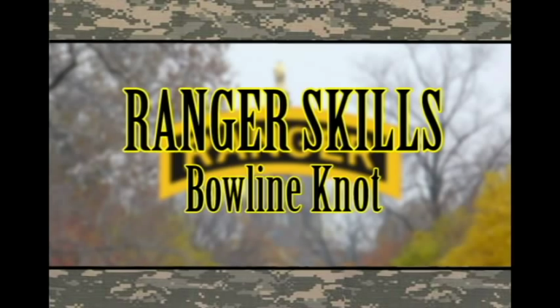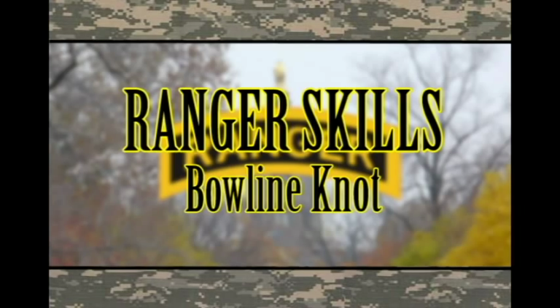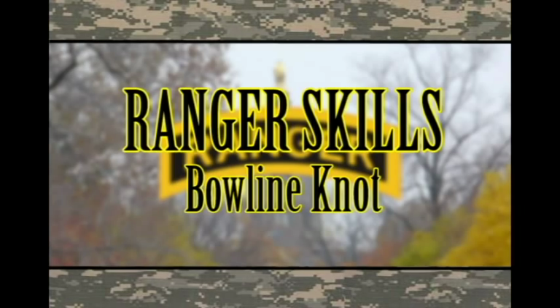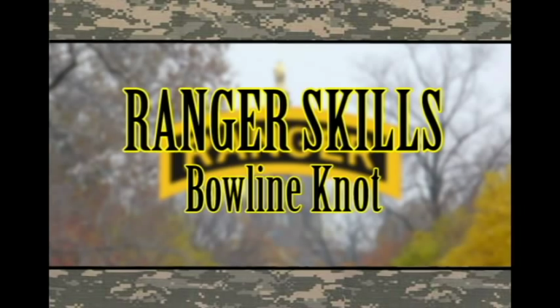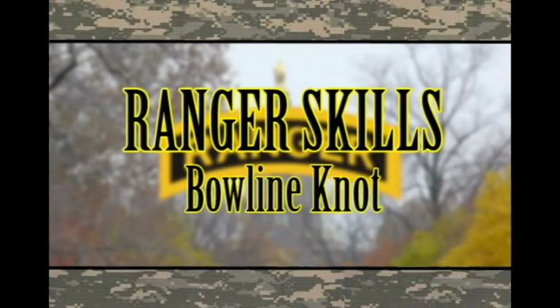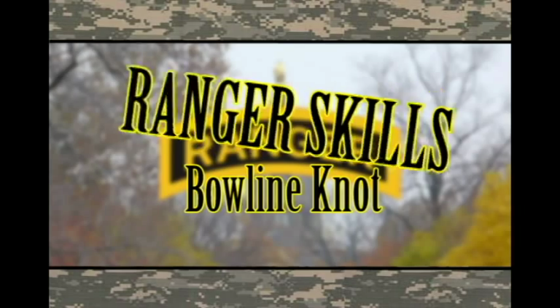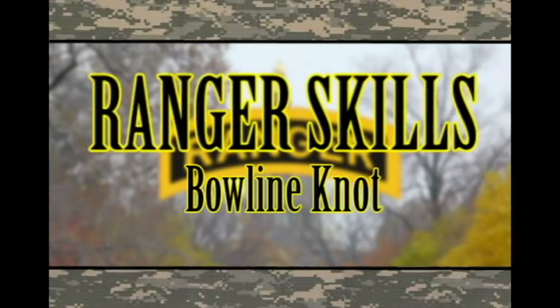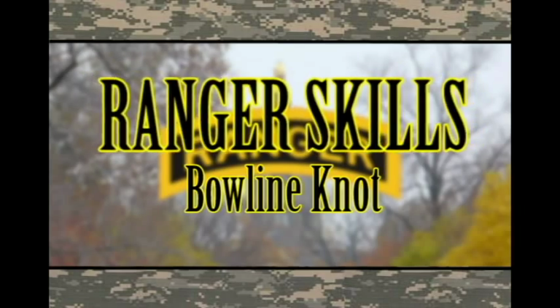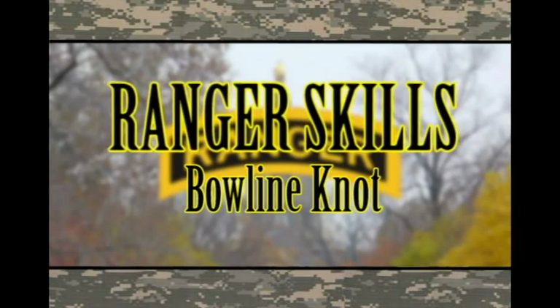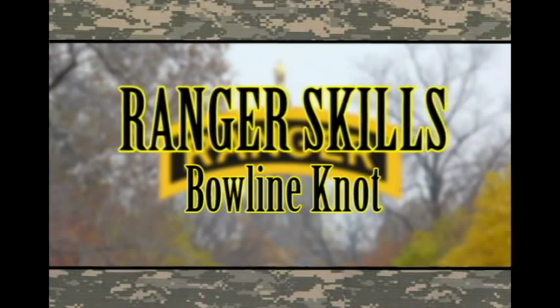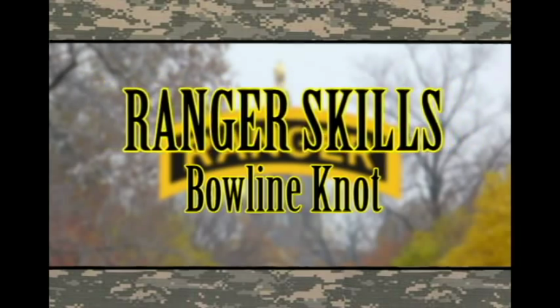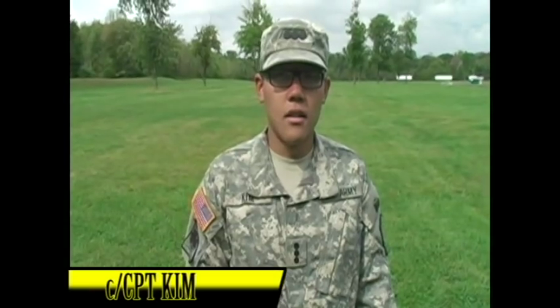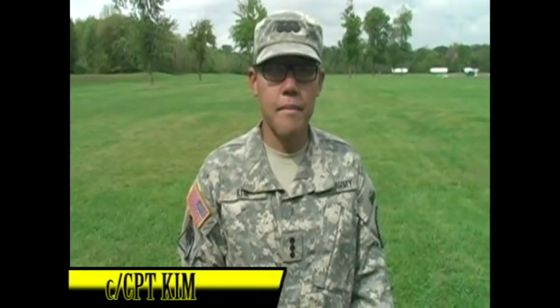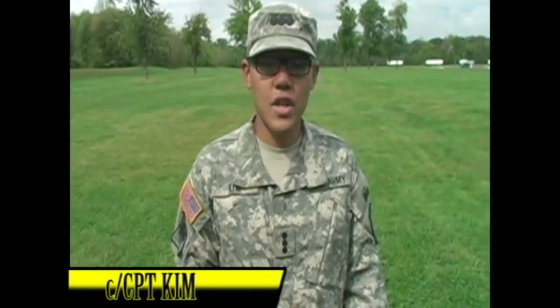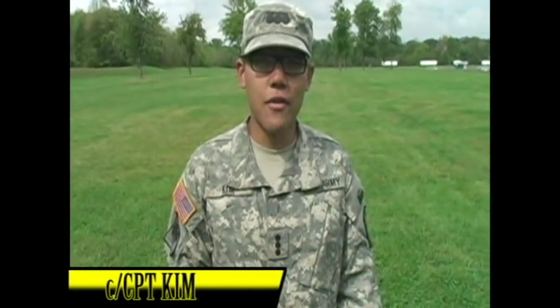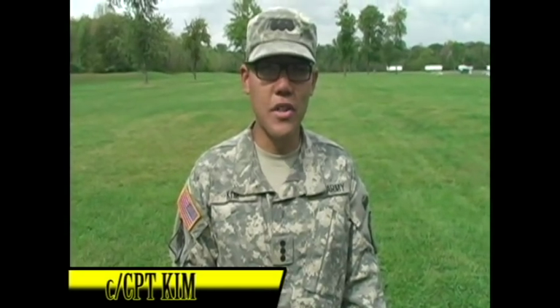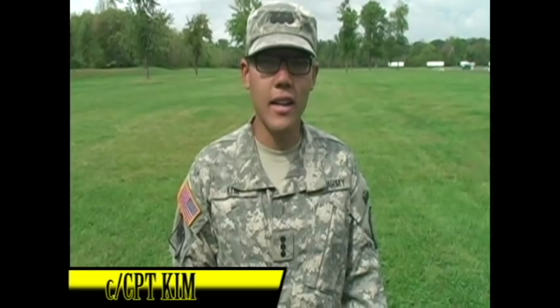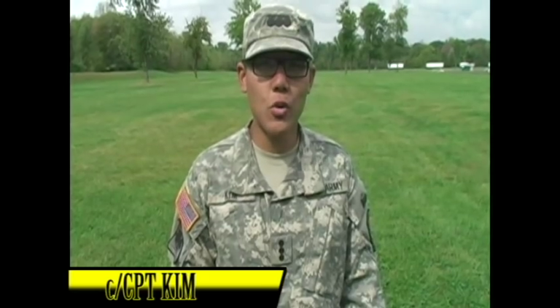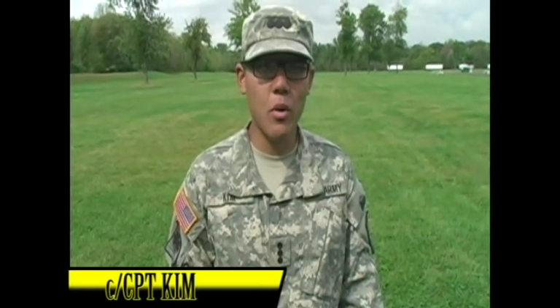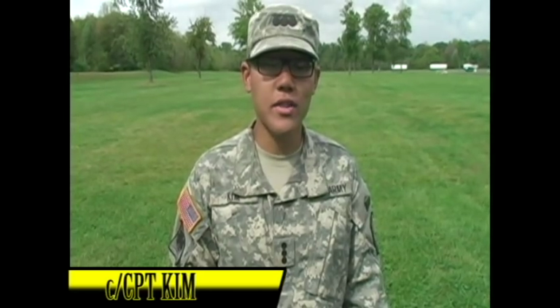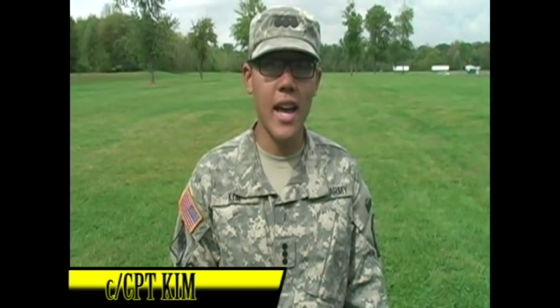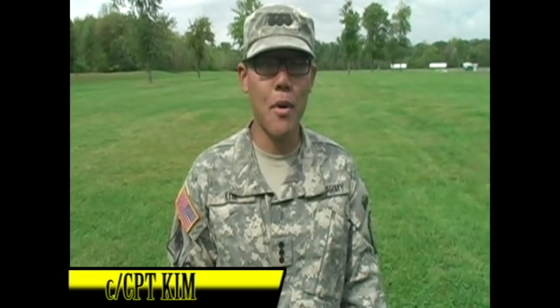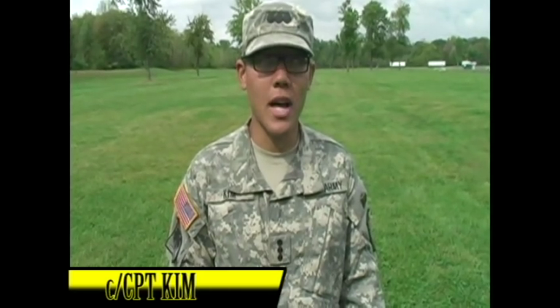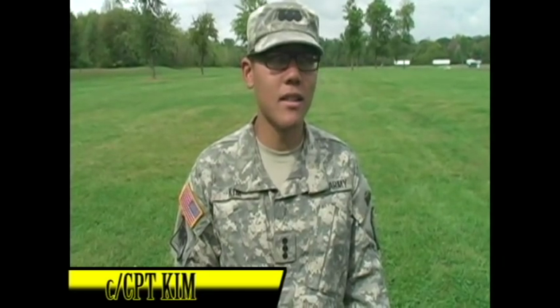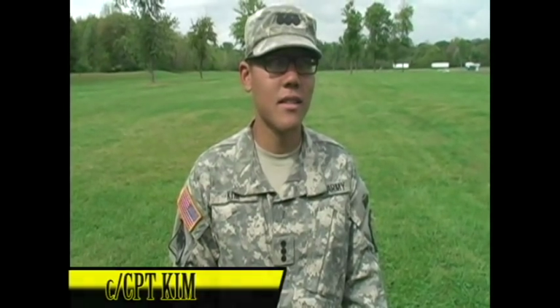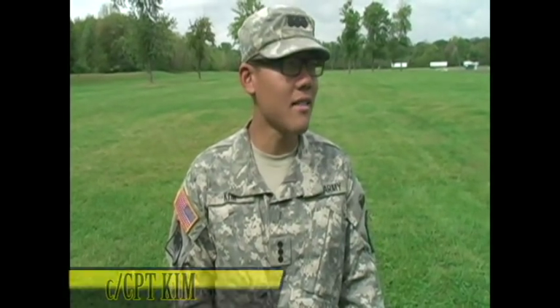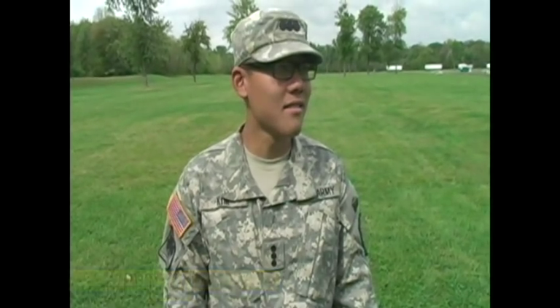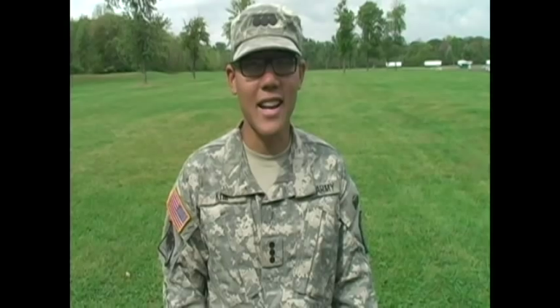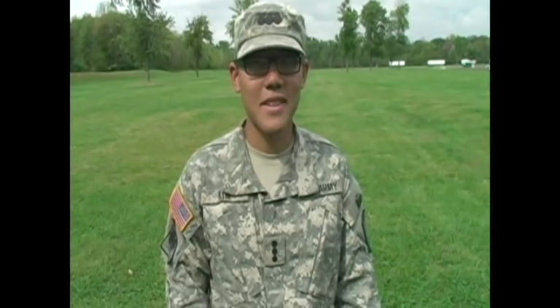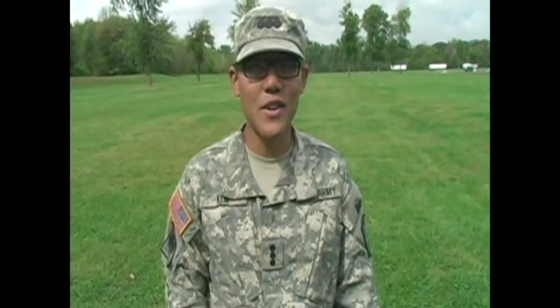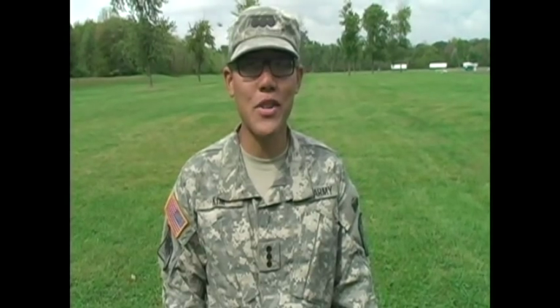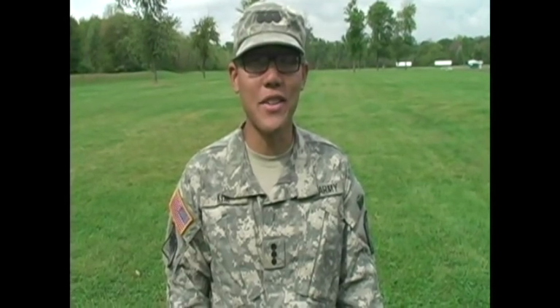Ranger School will give you skills — Ranger skills! Alright, so for the far side, you will be required to tie a bowline knot. So I'll be showing you how to do that.